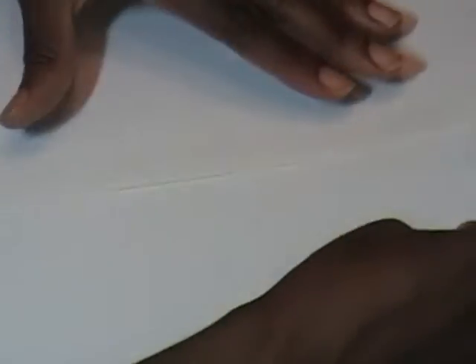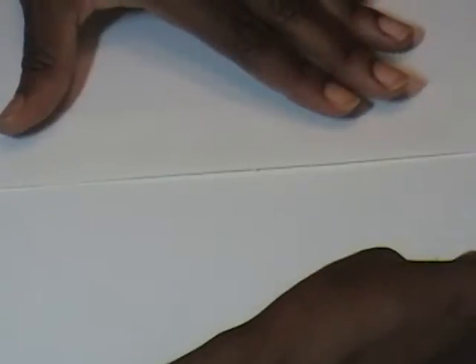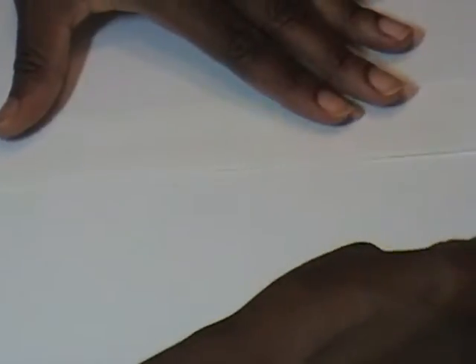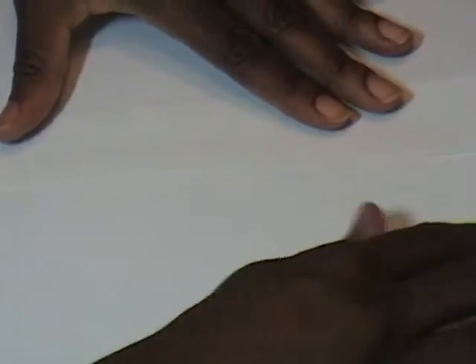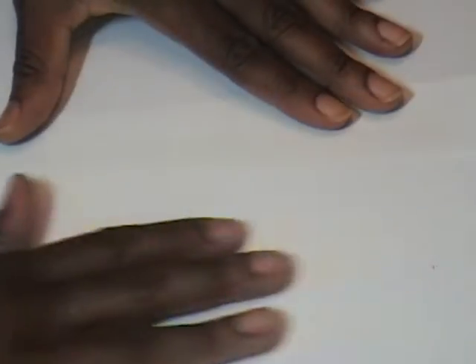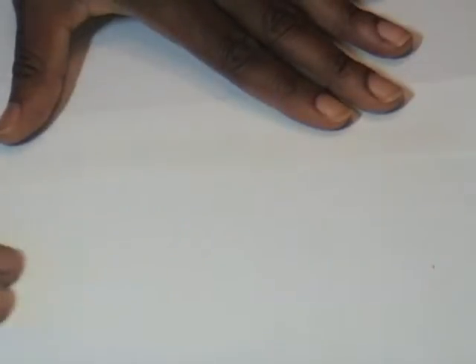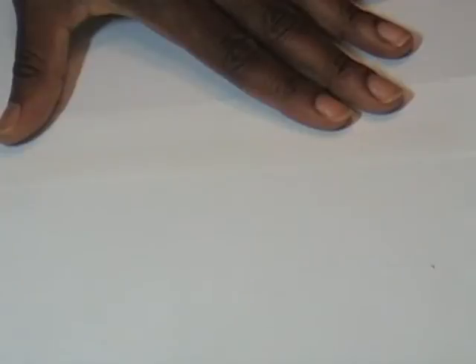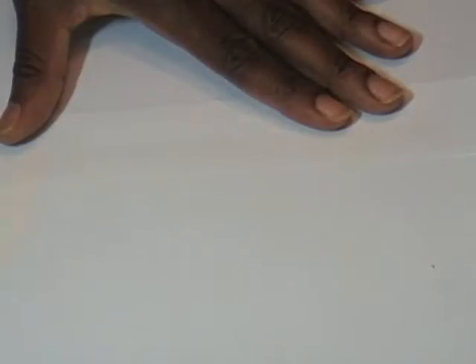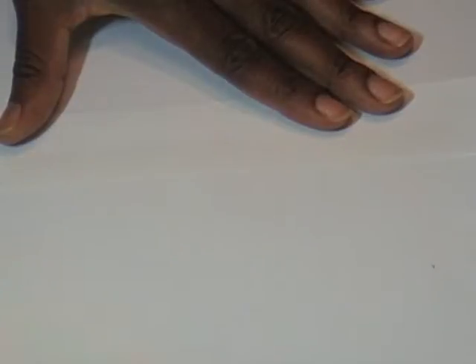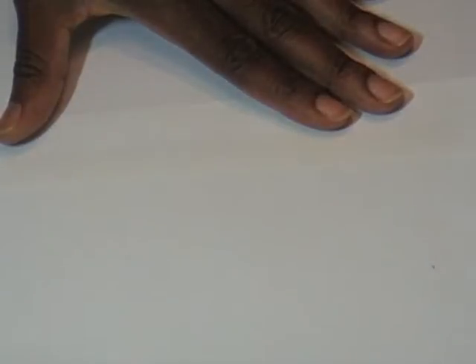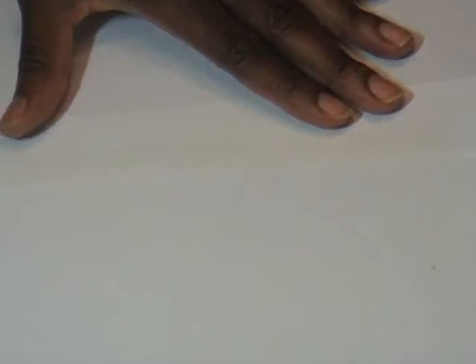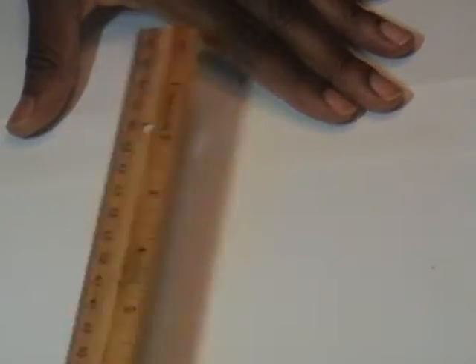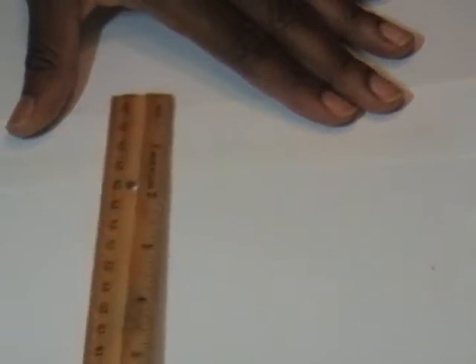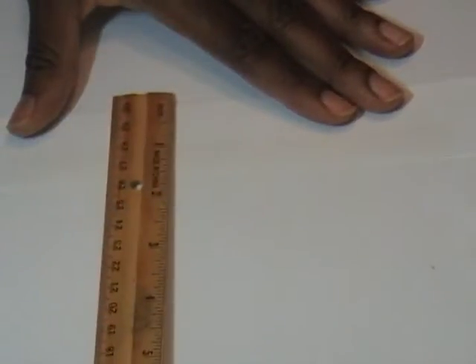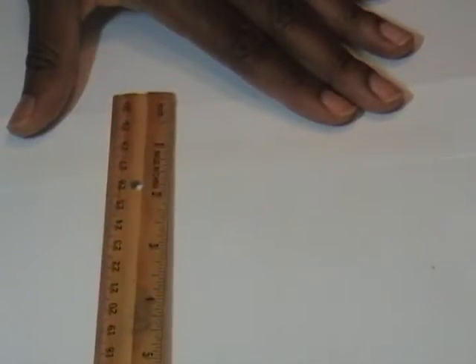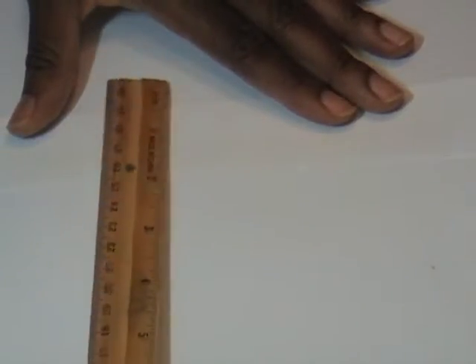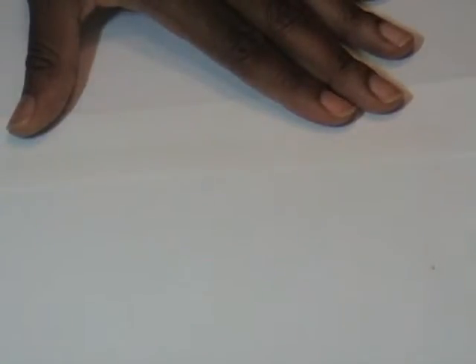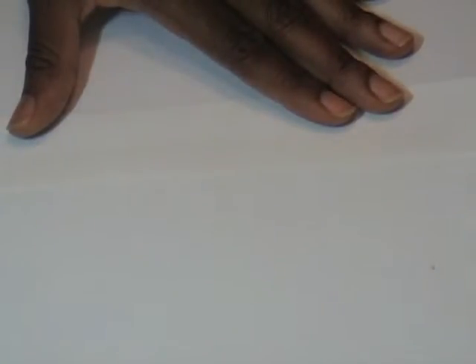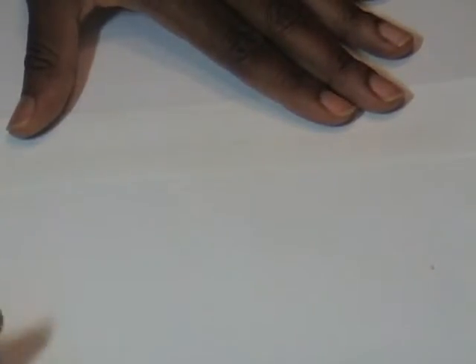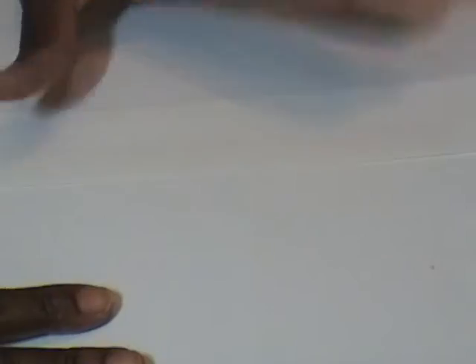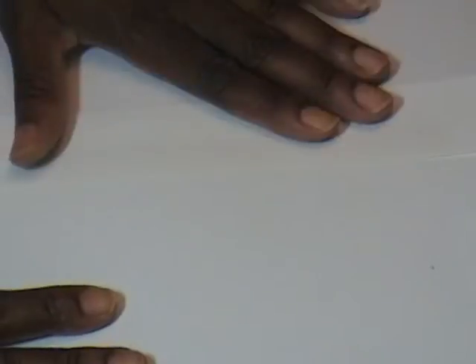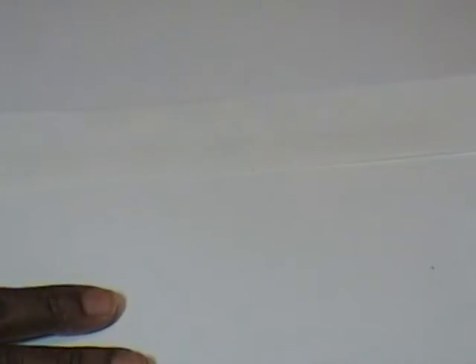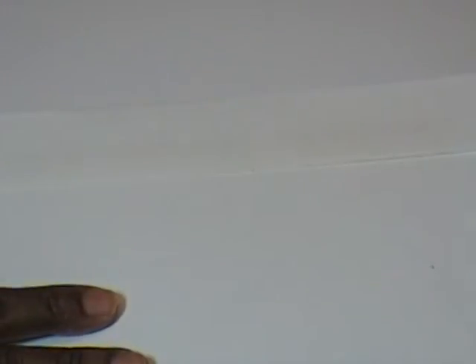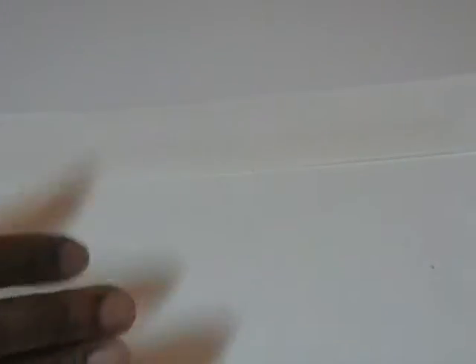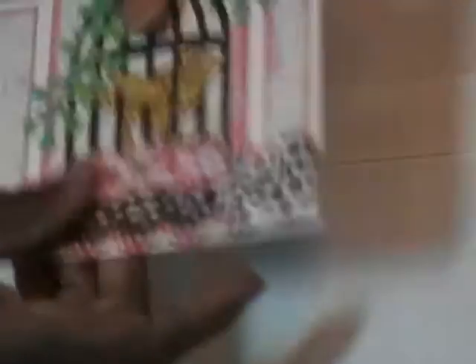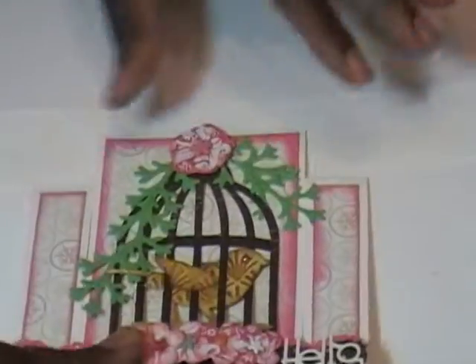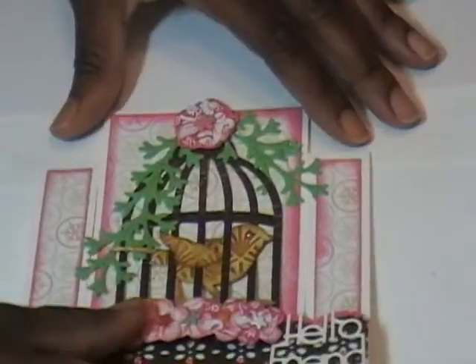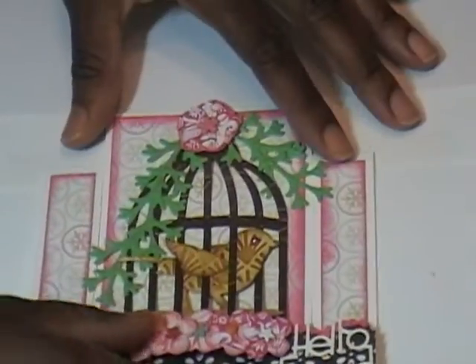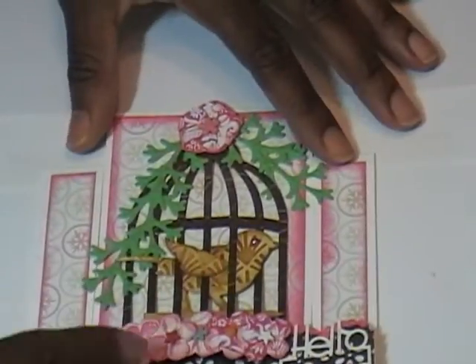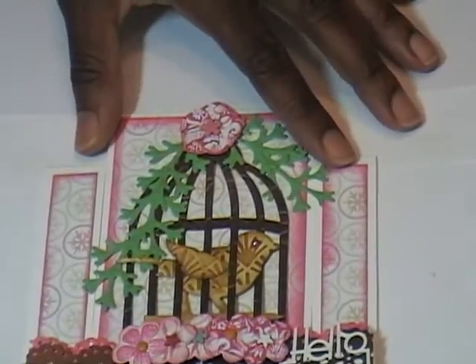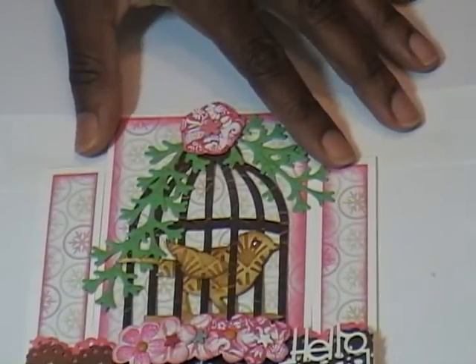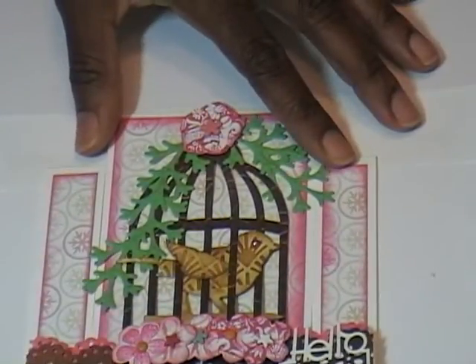This envelope measures nine inches across and six from top to bottom, so this is going to work perfectly because the card will fit inside.